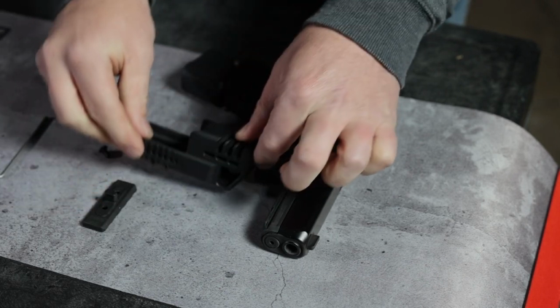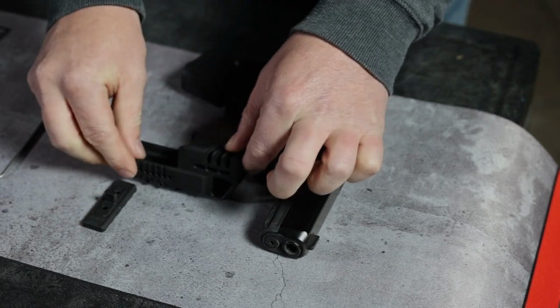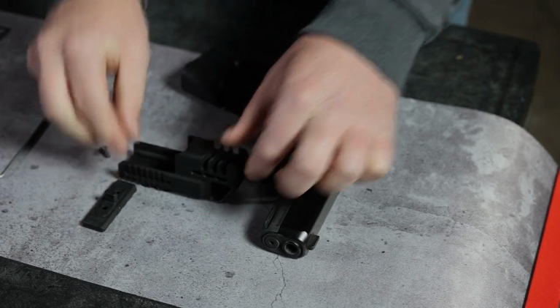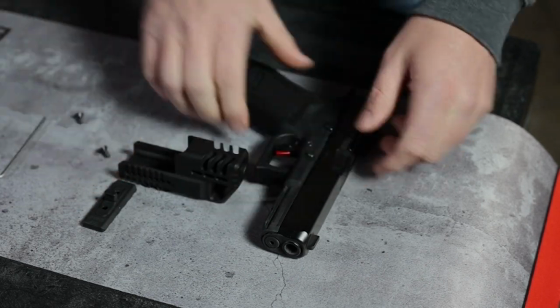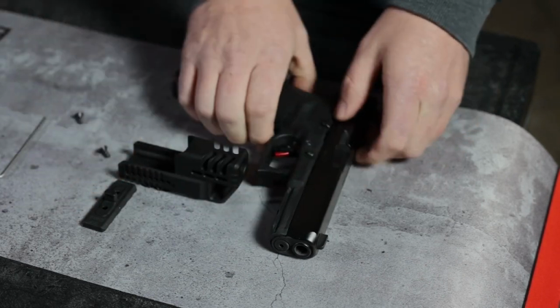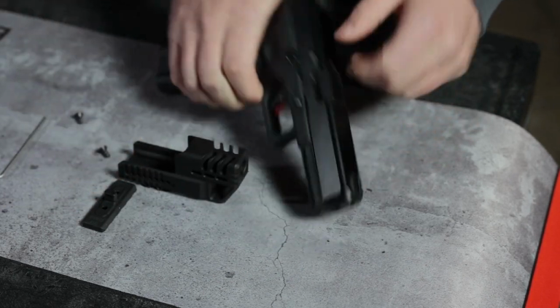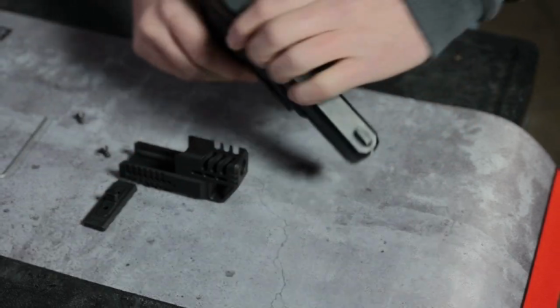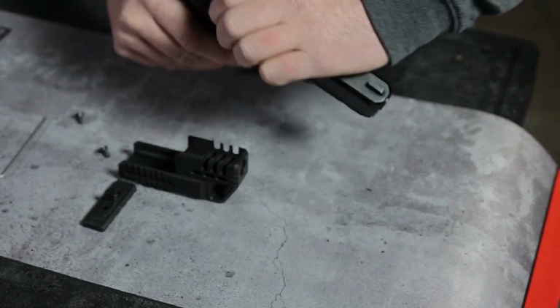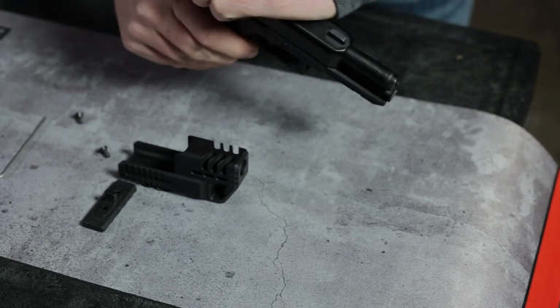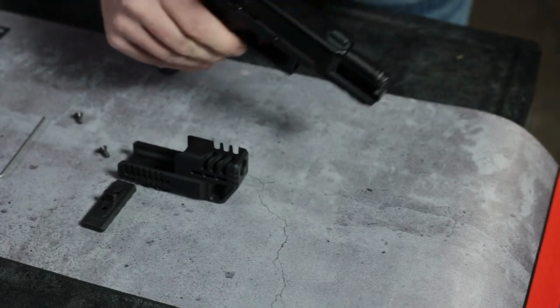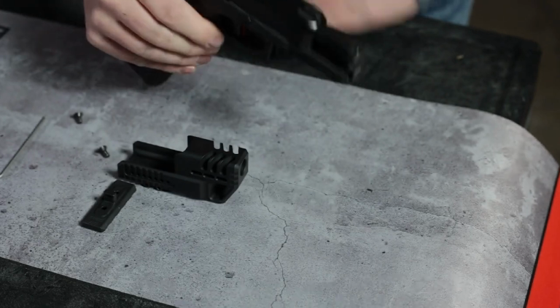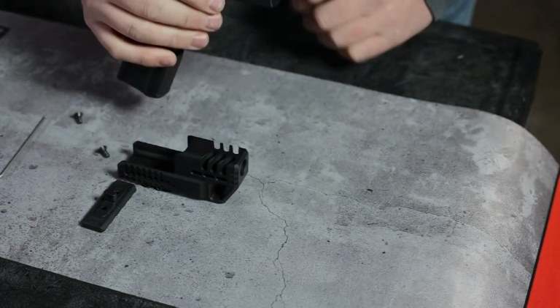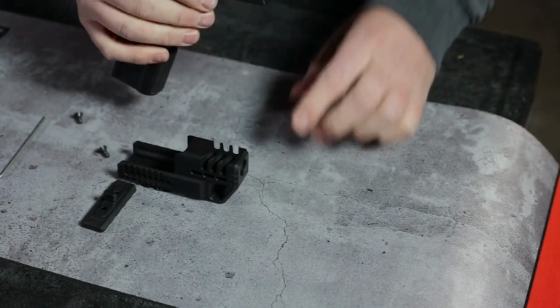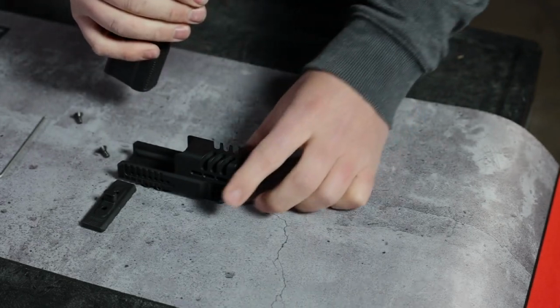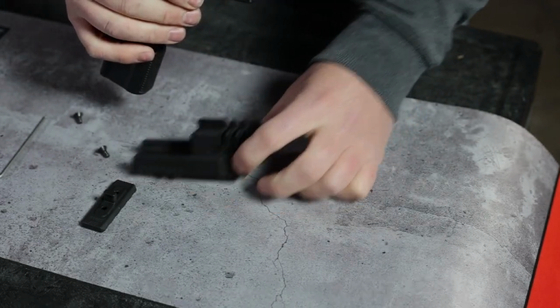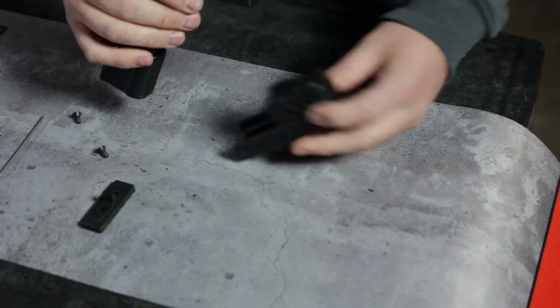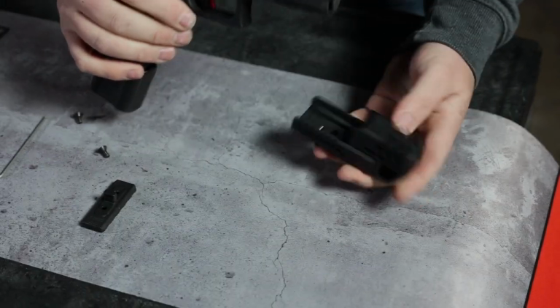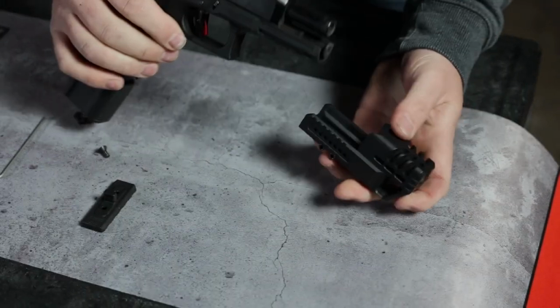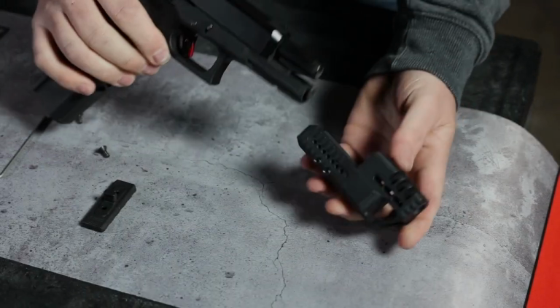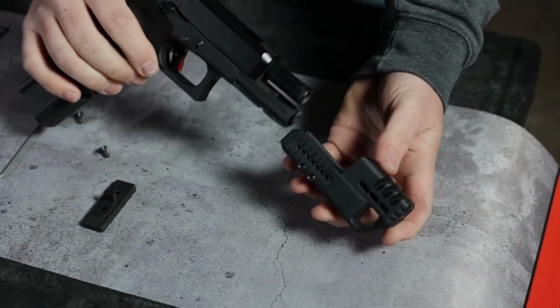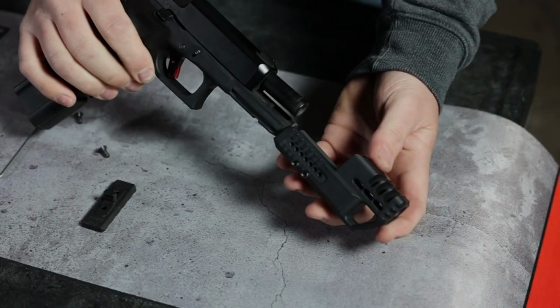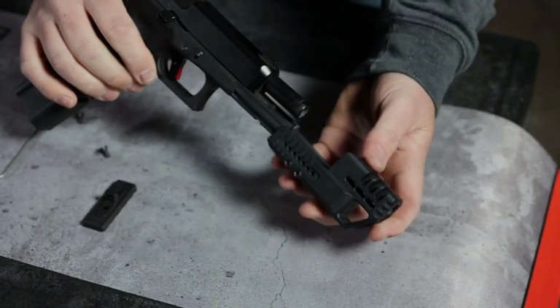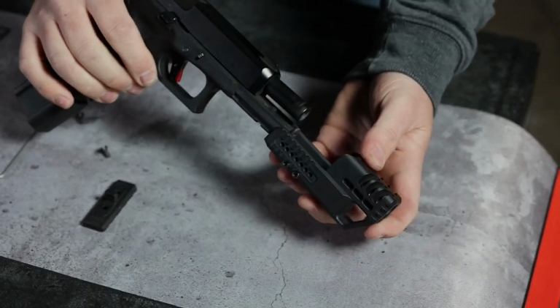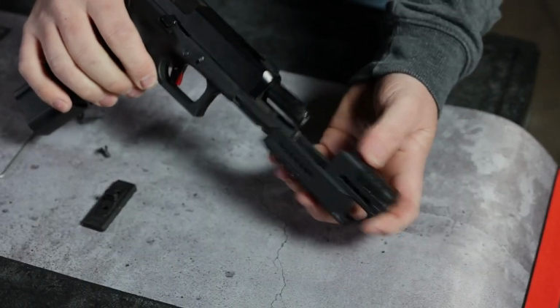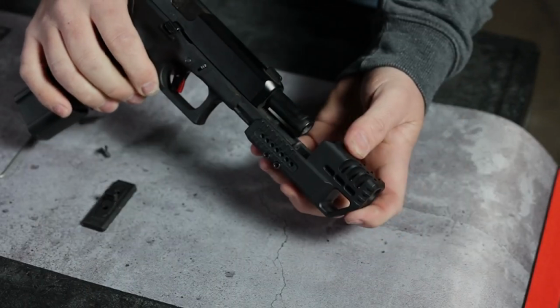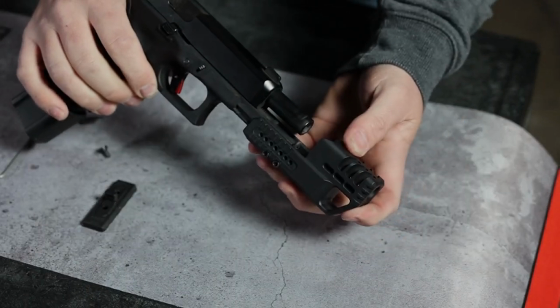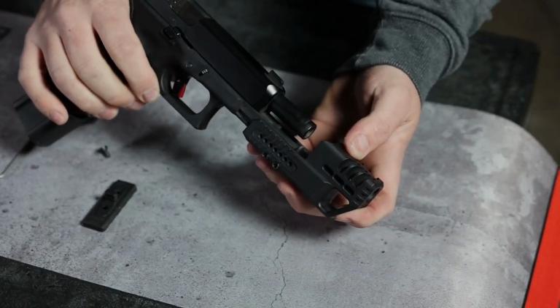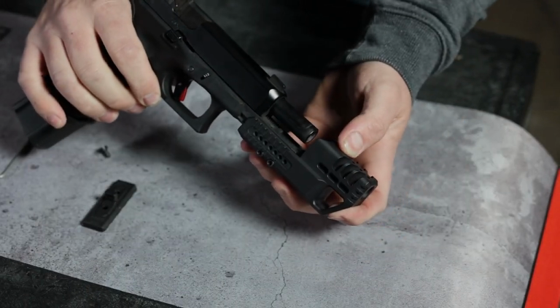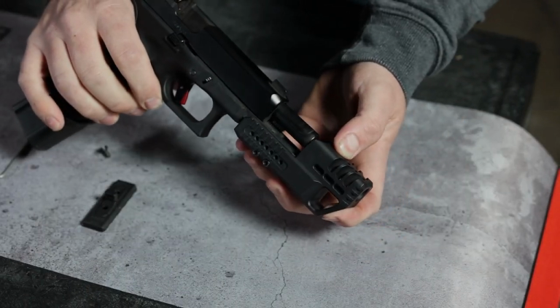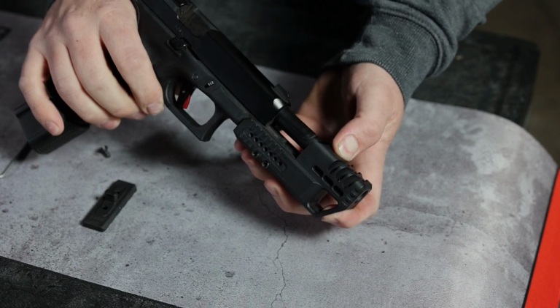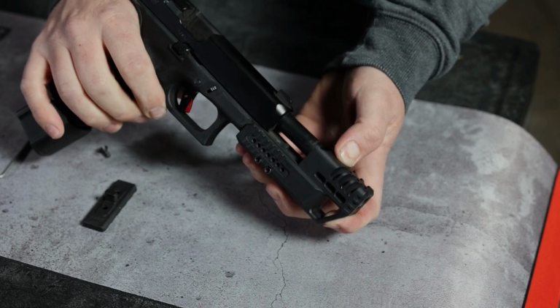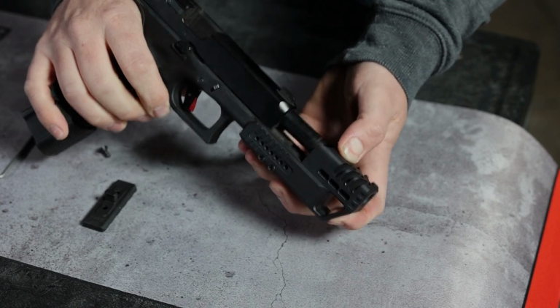Step 3. Put the compensator on the frame of the pistol until it stops.